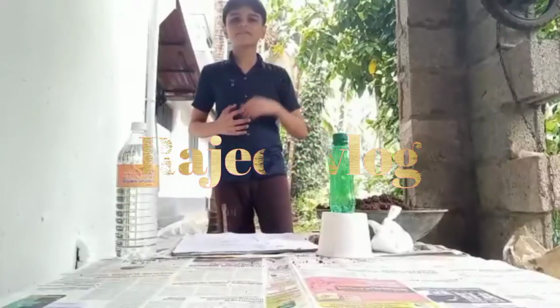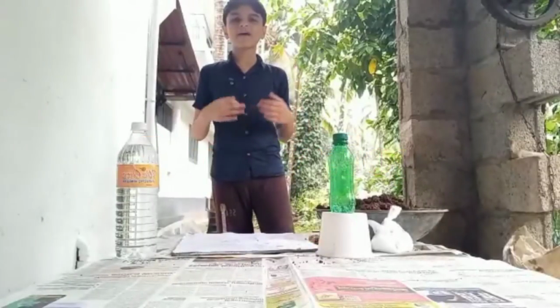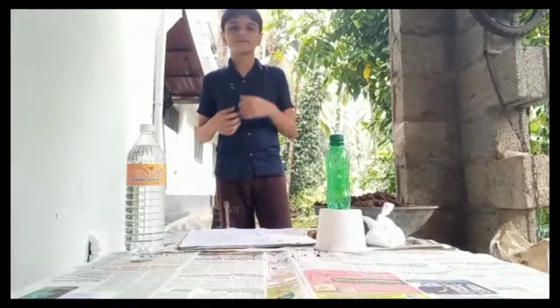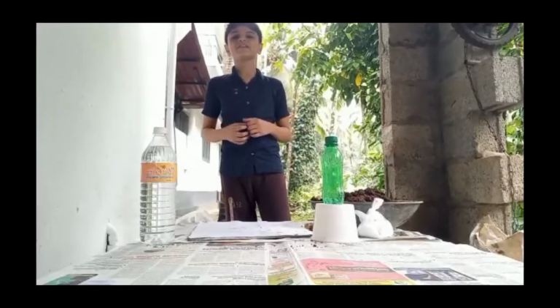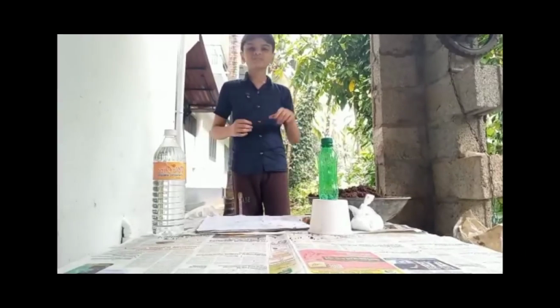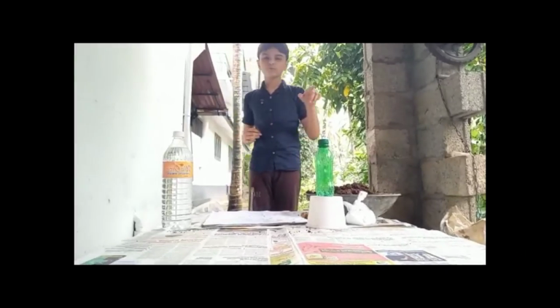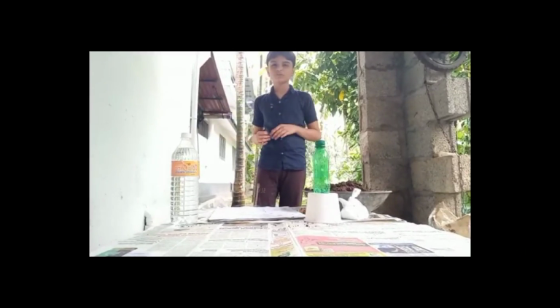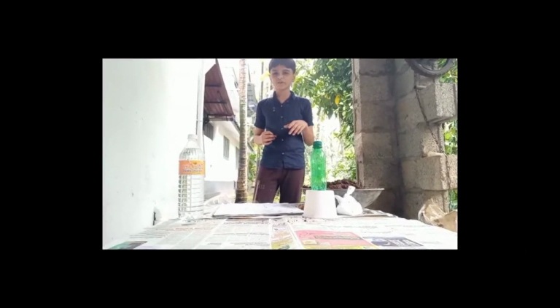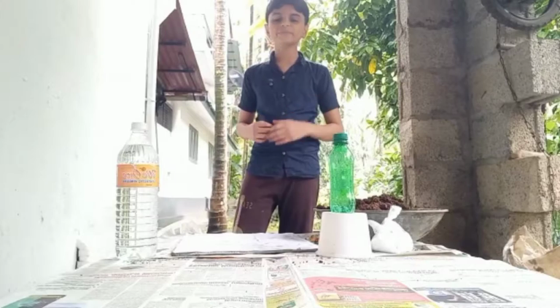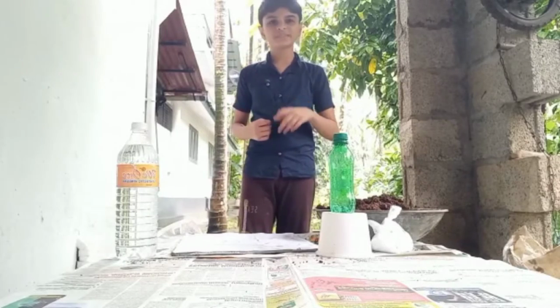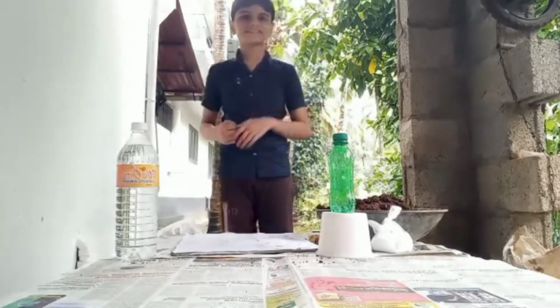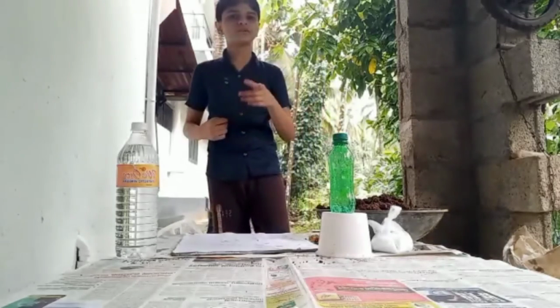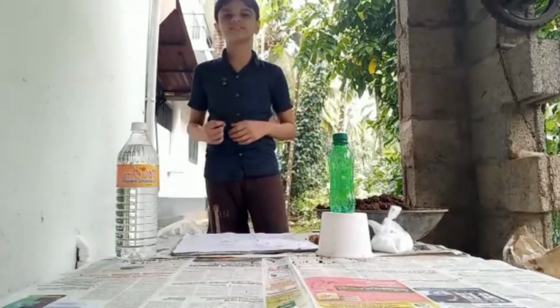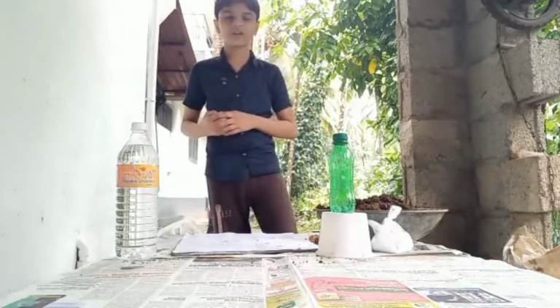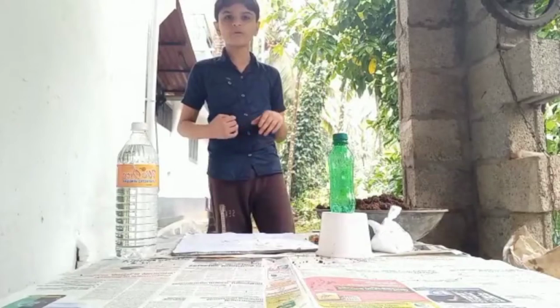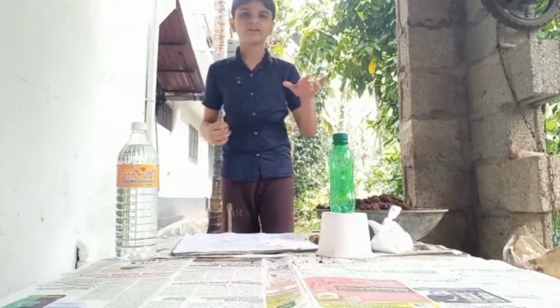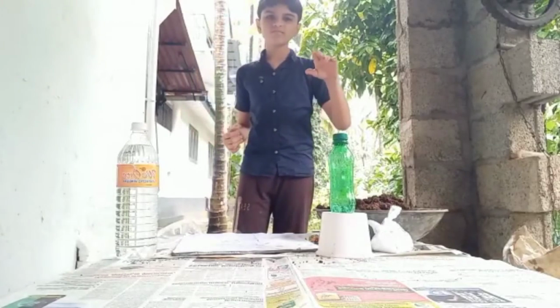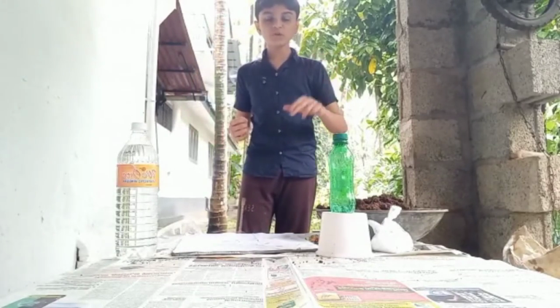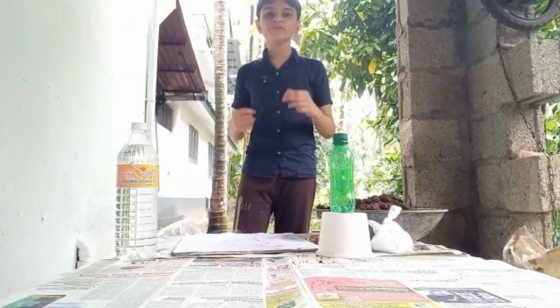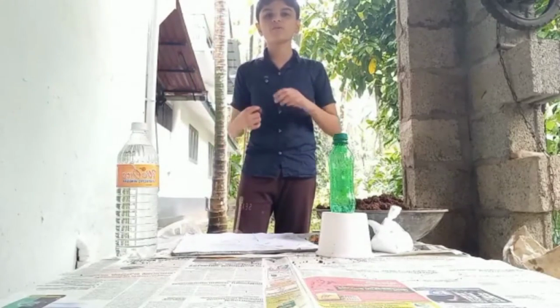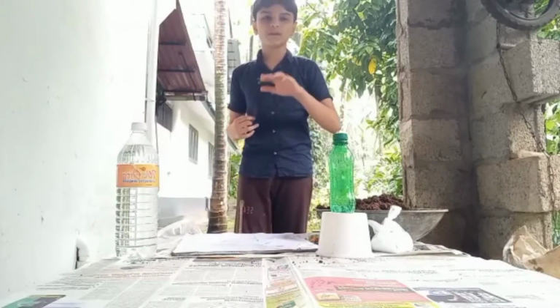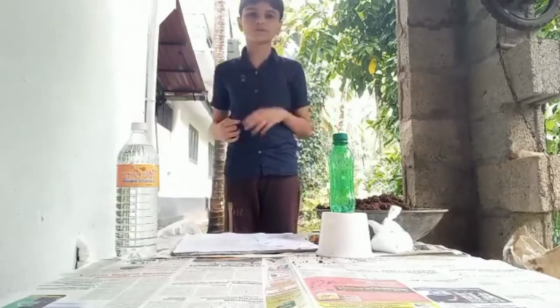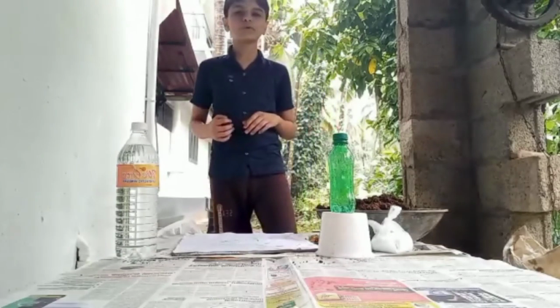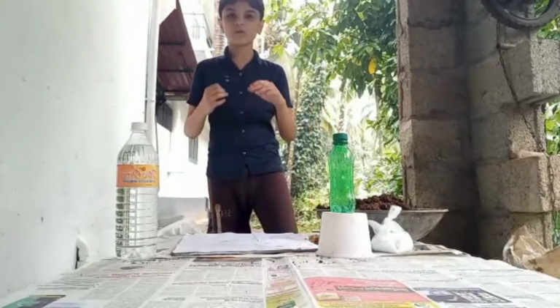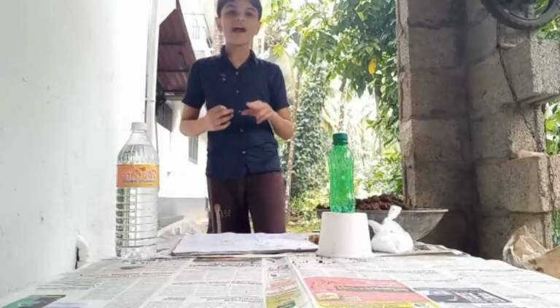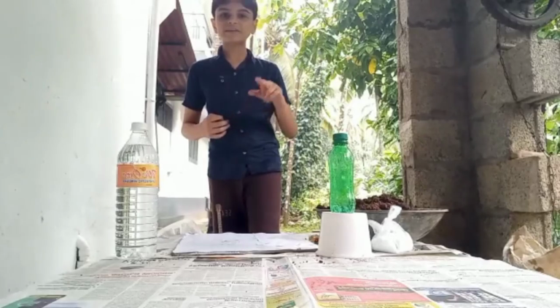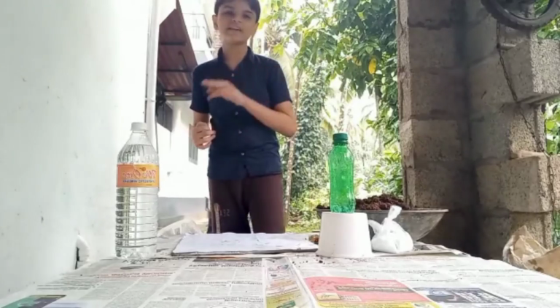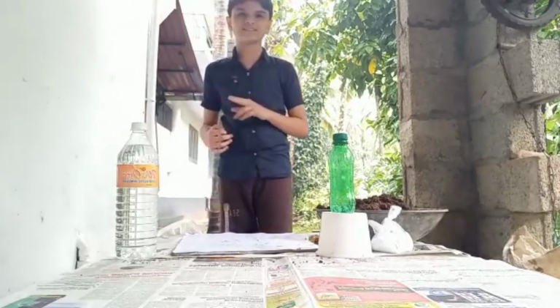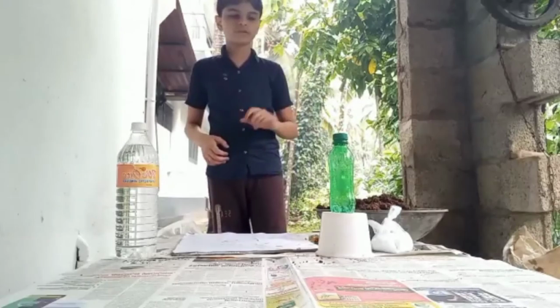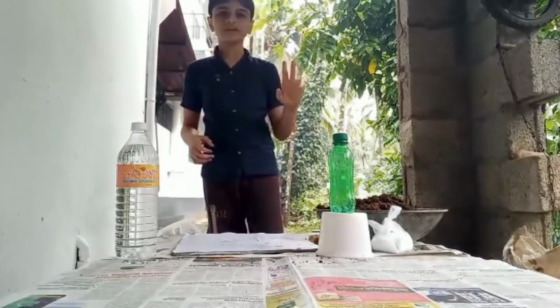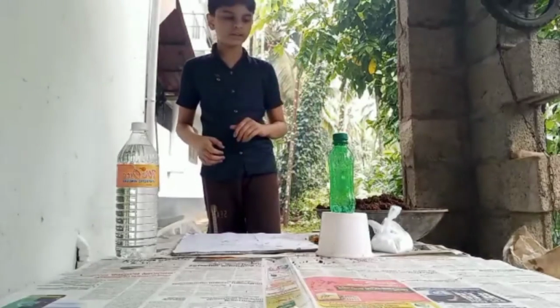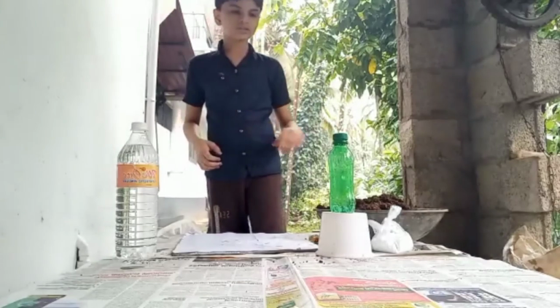Hi everyone, I'm Suraj. Did you know what's a volcano? Yes, we all know what's a volcano. So today we are going to make a small model of a volcano and make it blast.